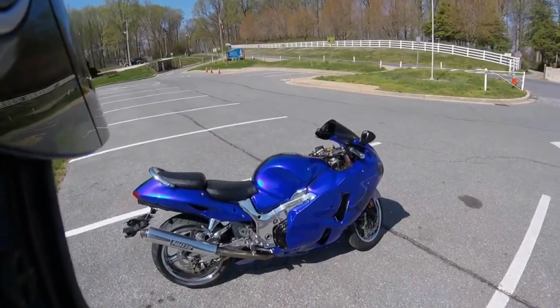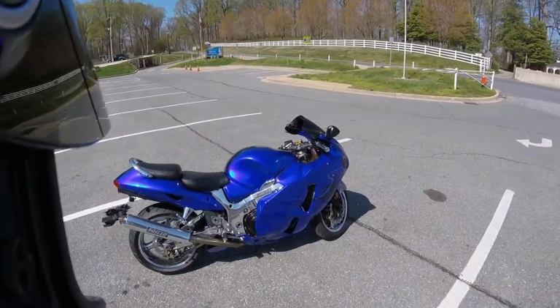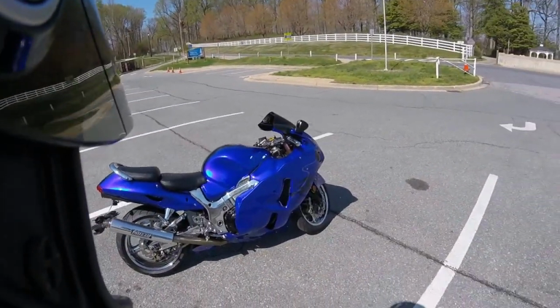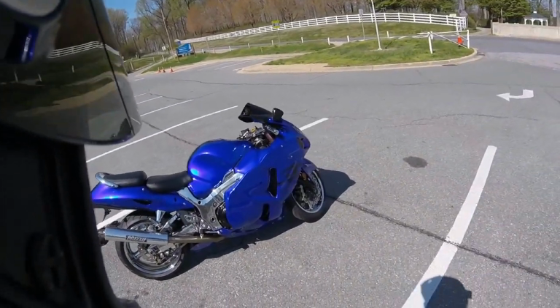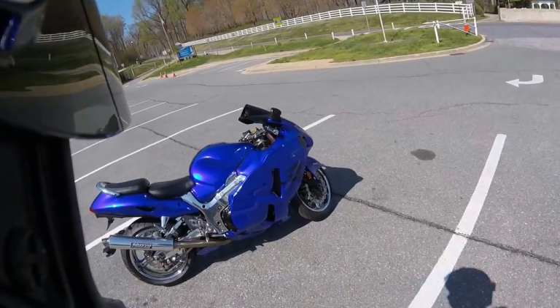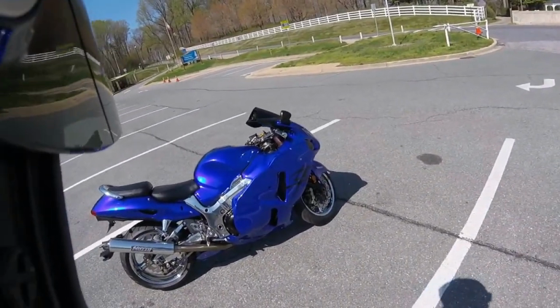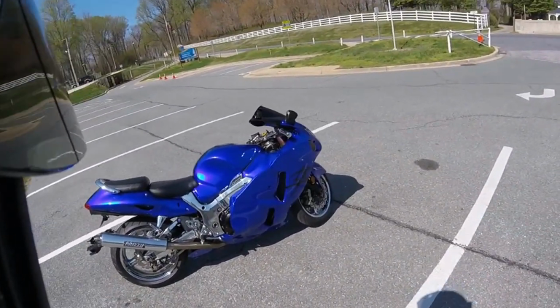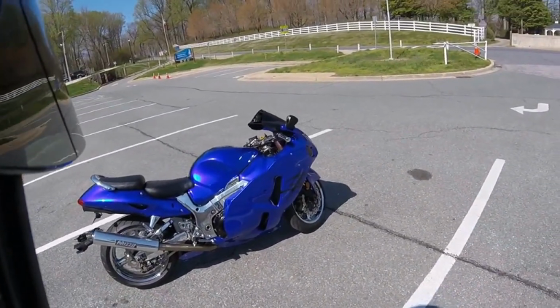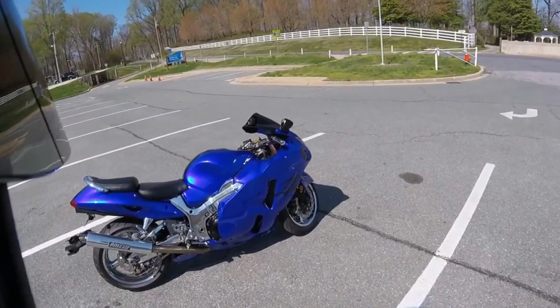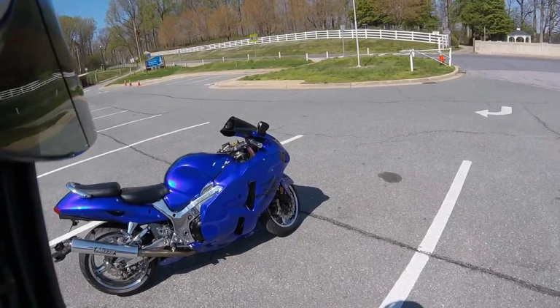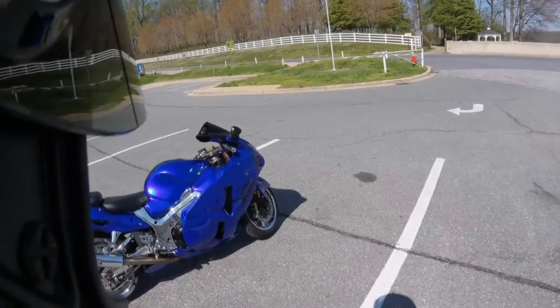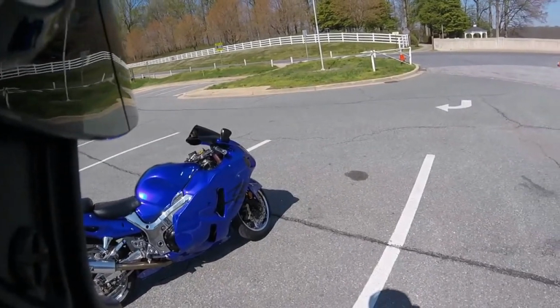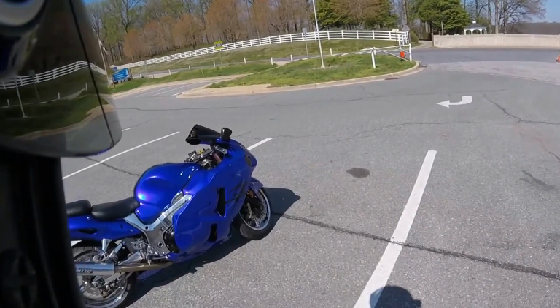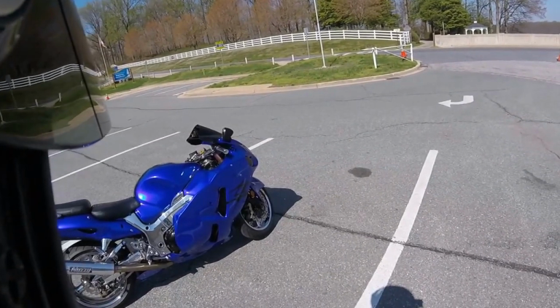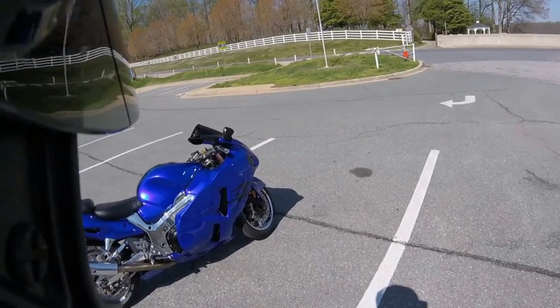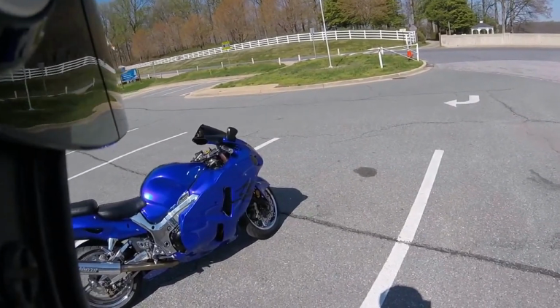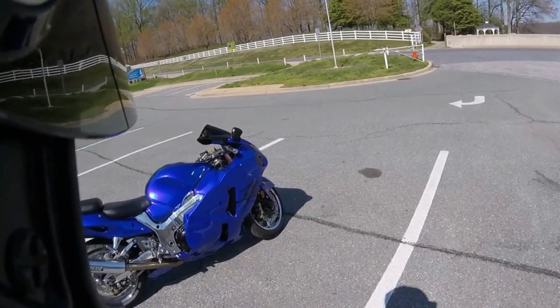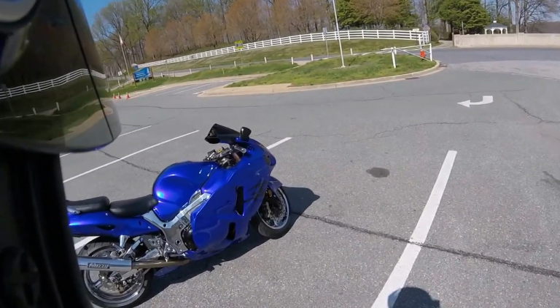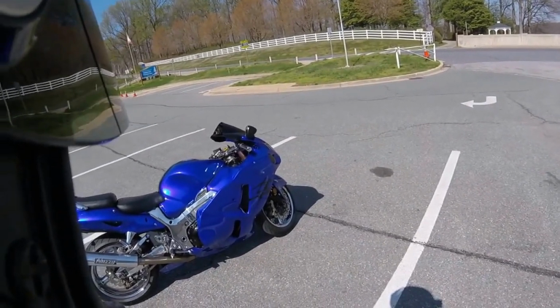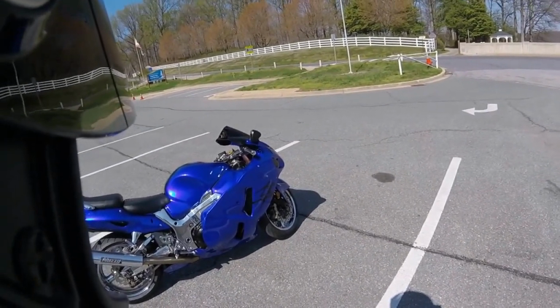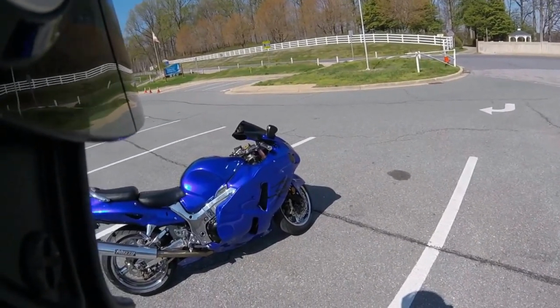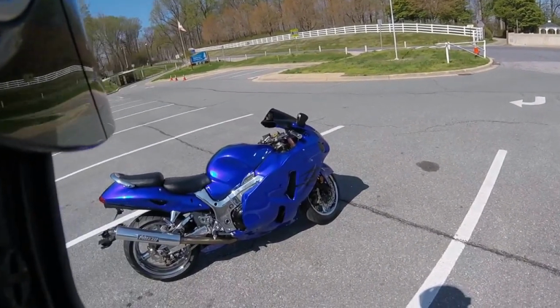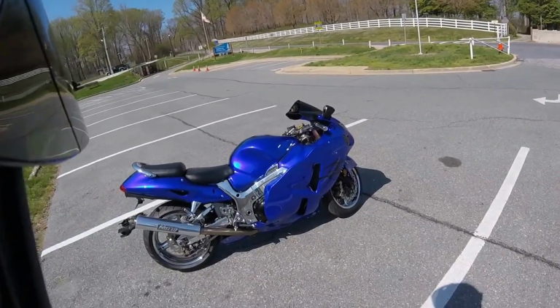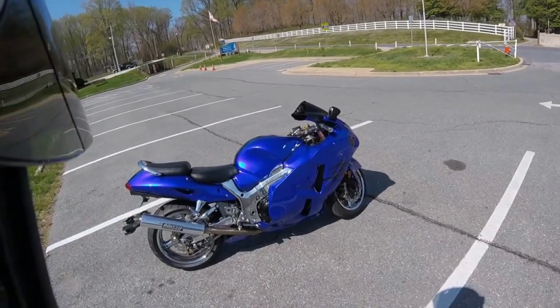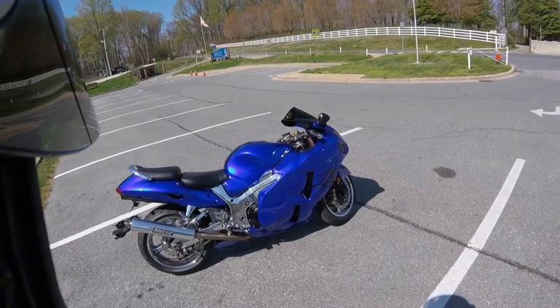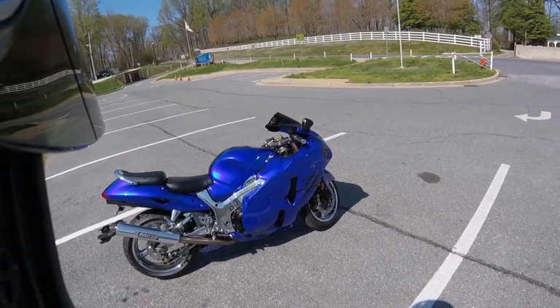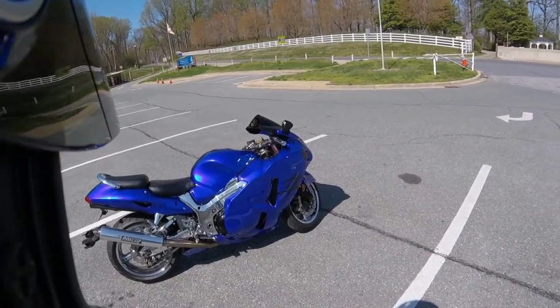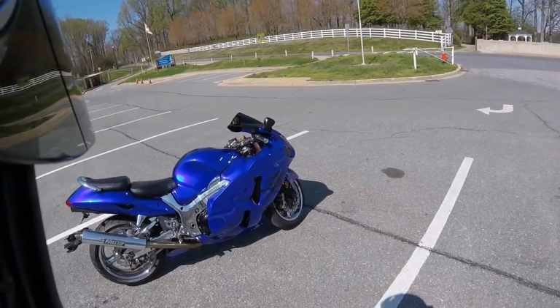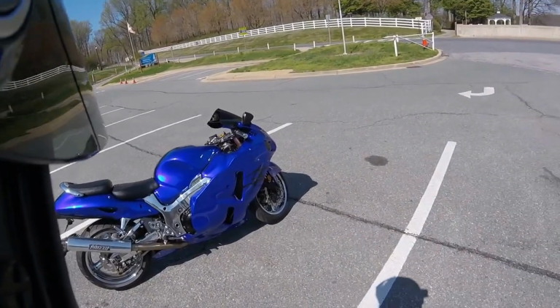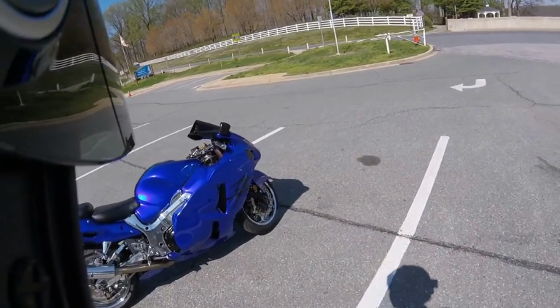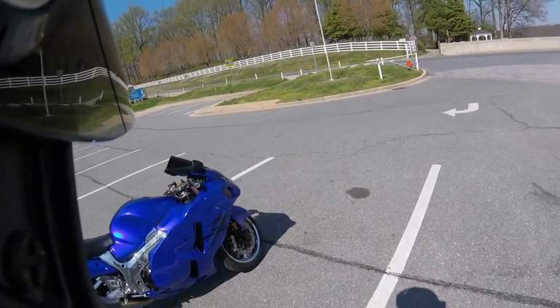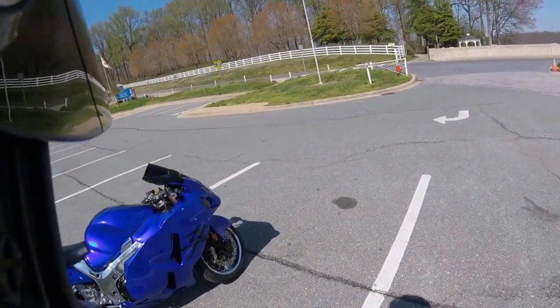Overall, I'm pleased with the look of it. It was also relatively simple if you're handy and you're used to doing your oil change and taking your fairings off and on.